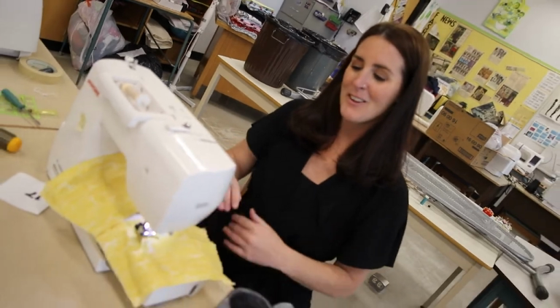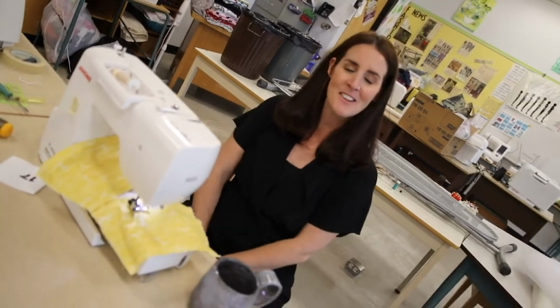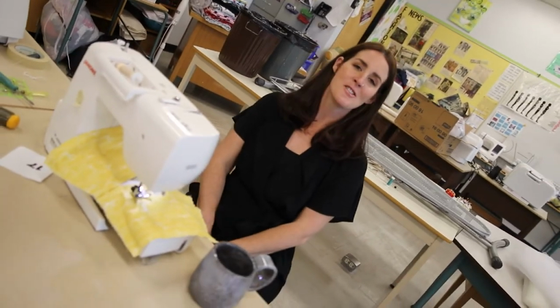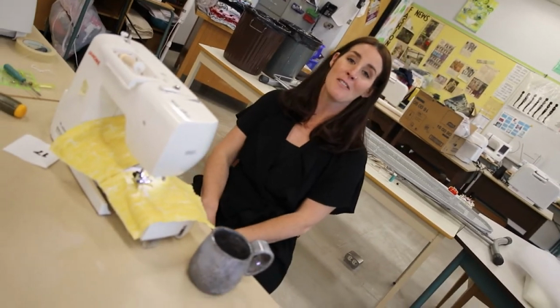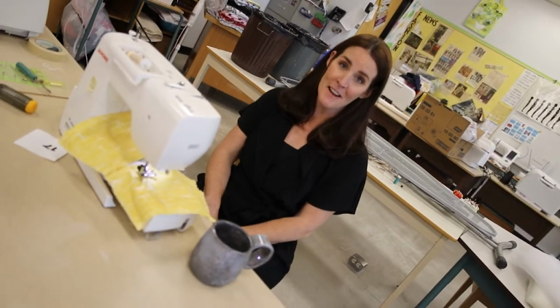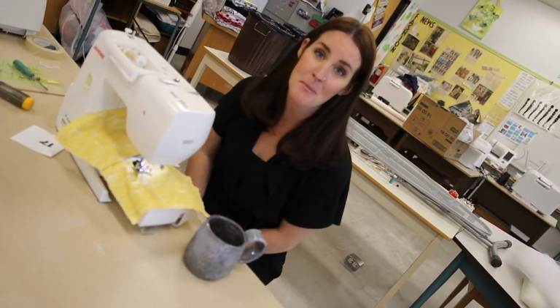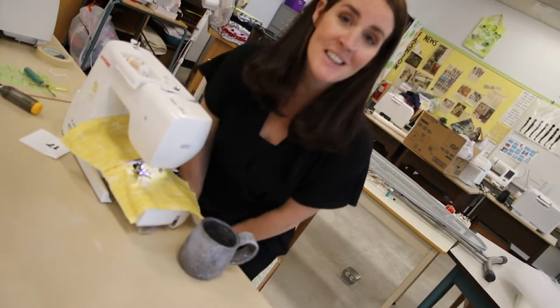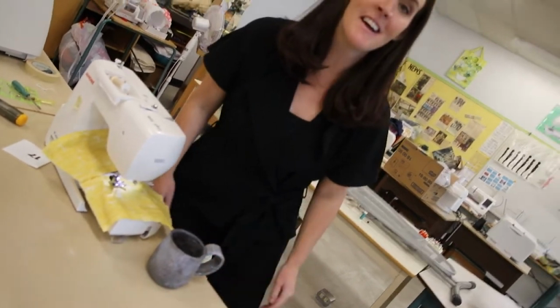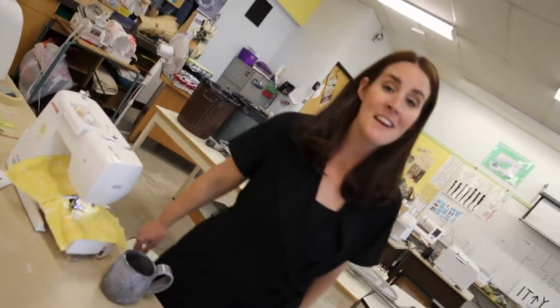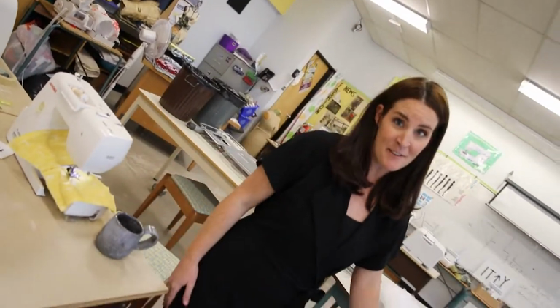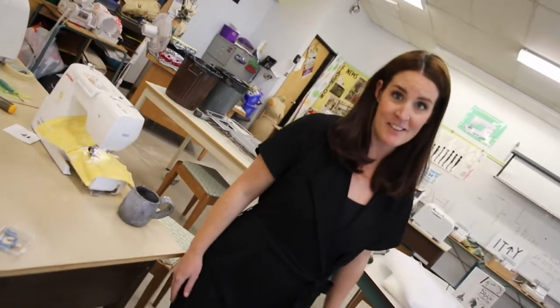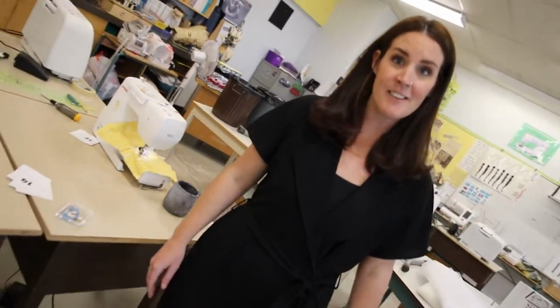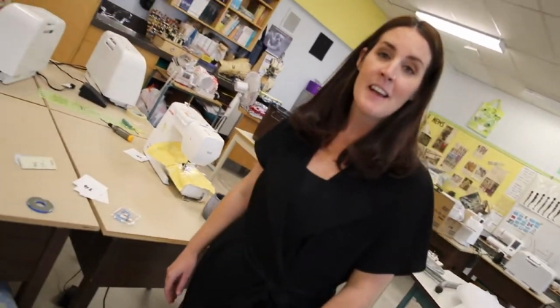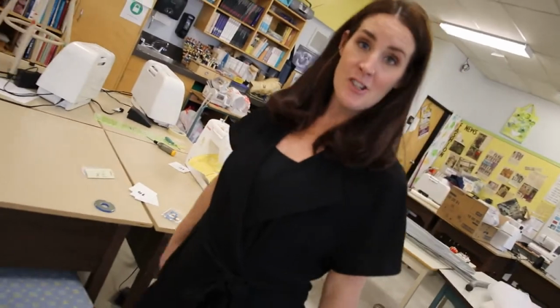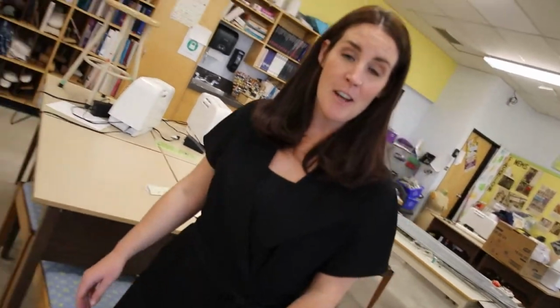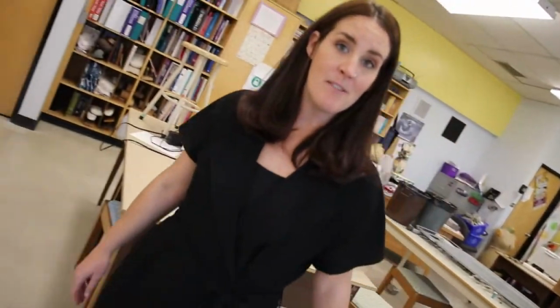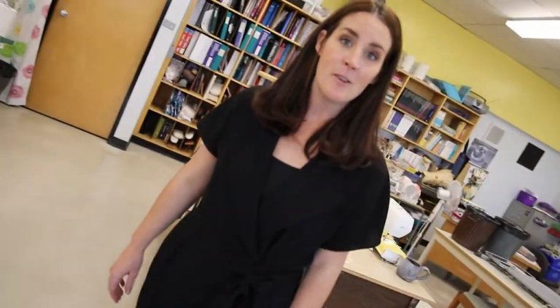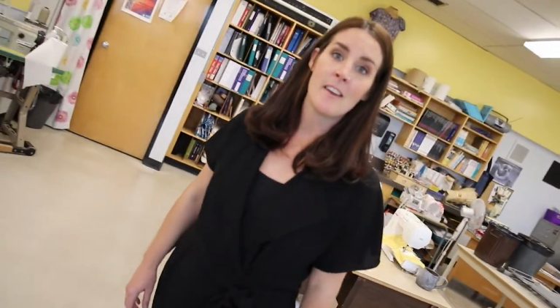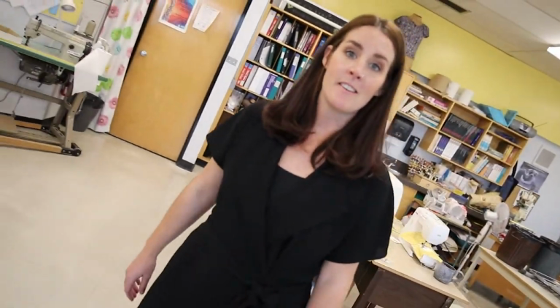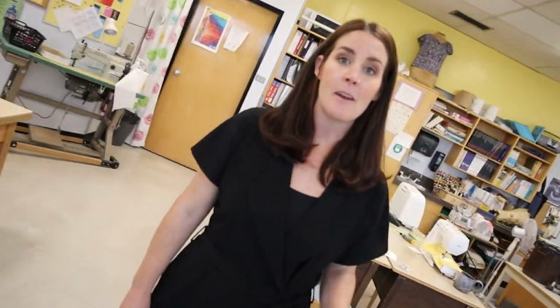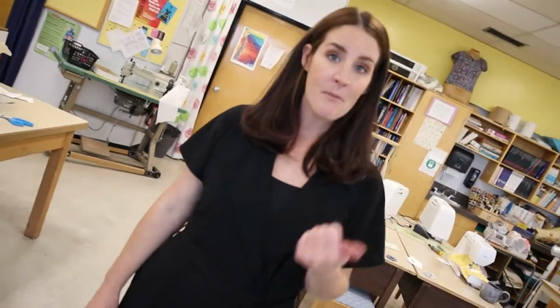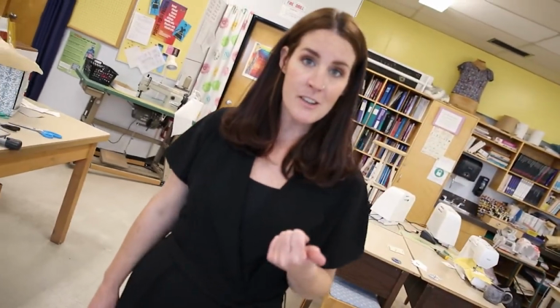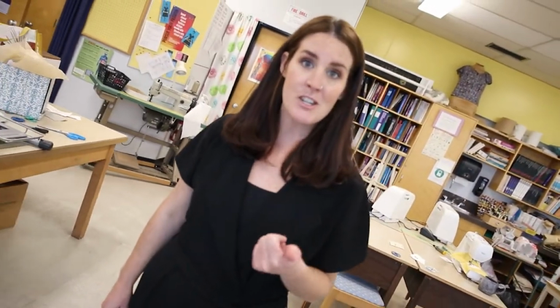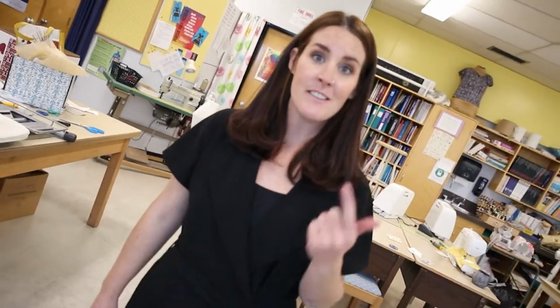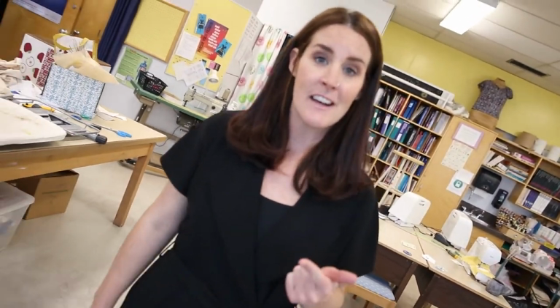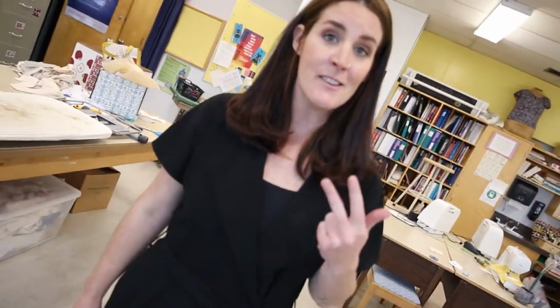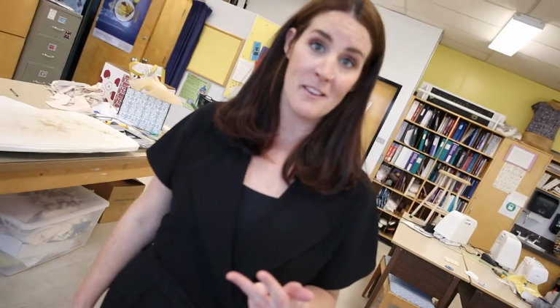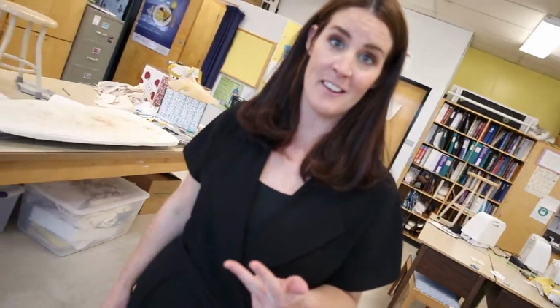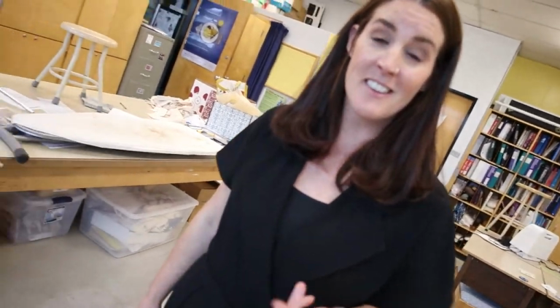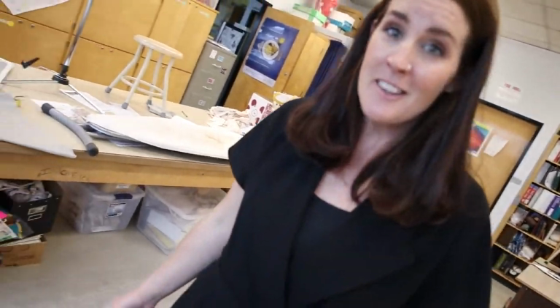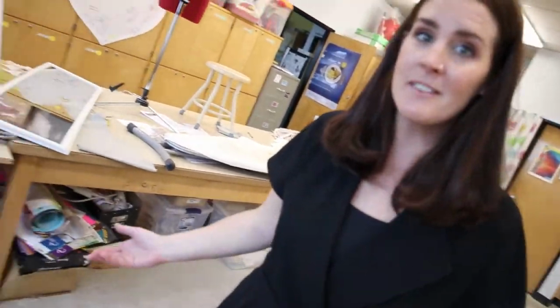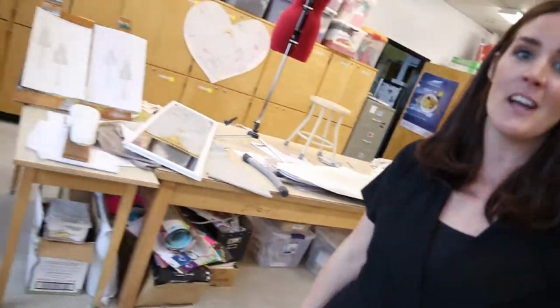Students at Central are very lucky because here they get to take fashion studies. Our General and our PVA students get to study fashion illustration, design, and sewing techniques. Let's take a look at some things they've created.